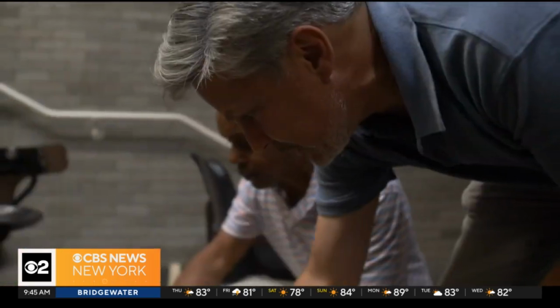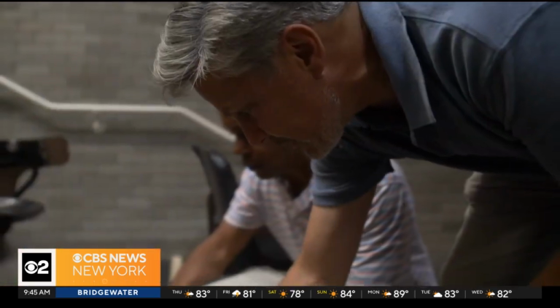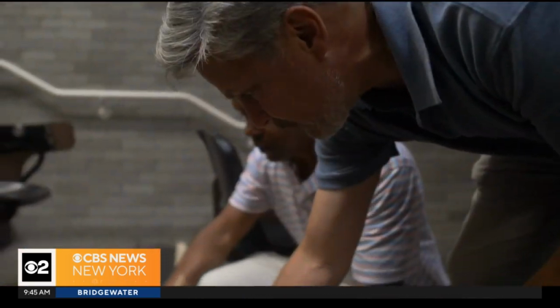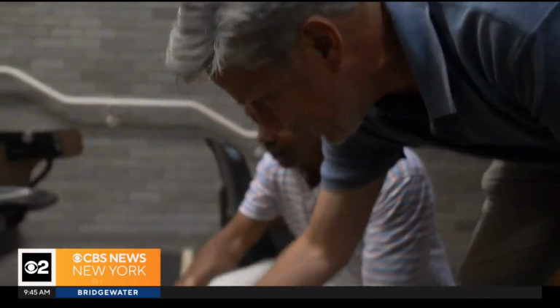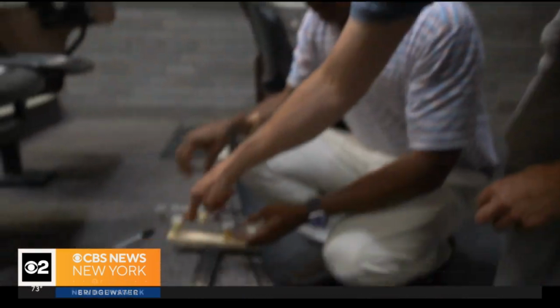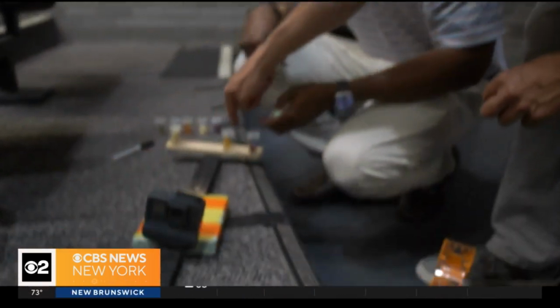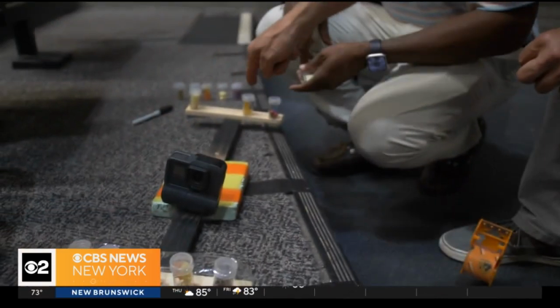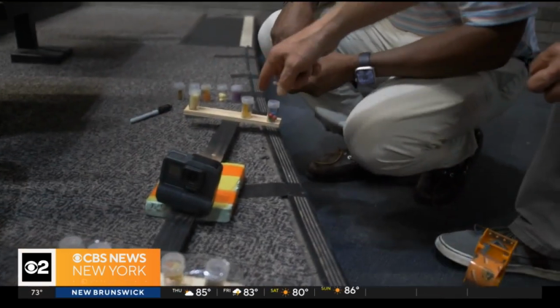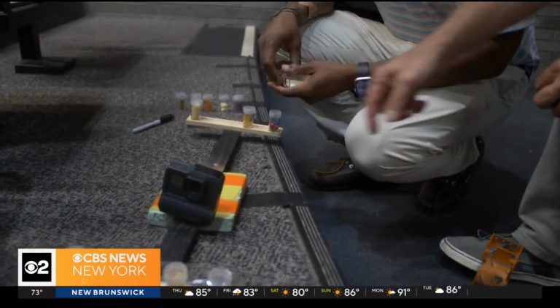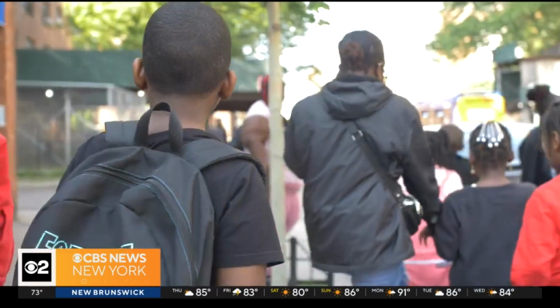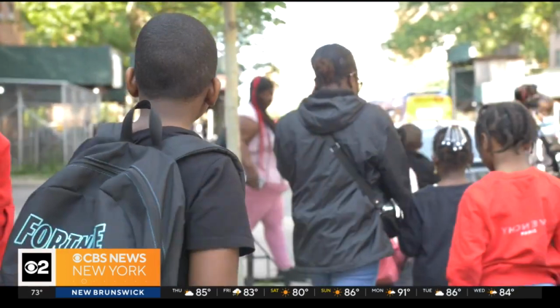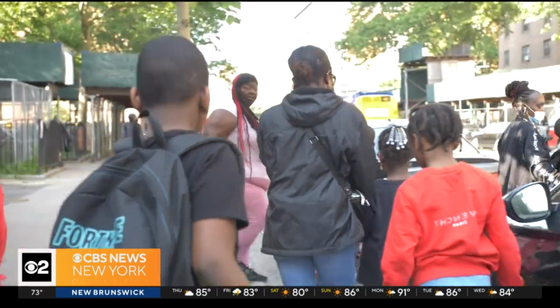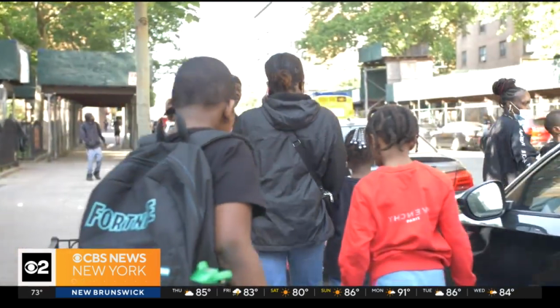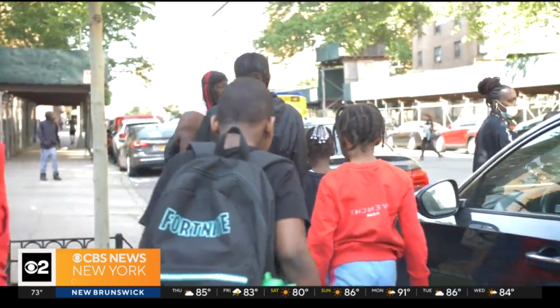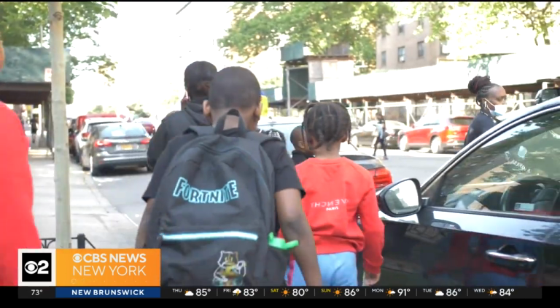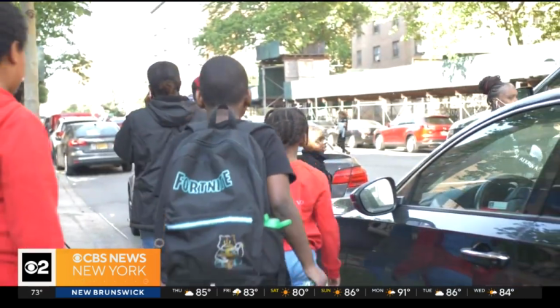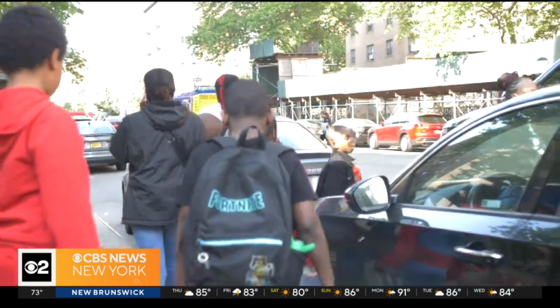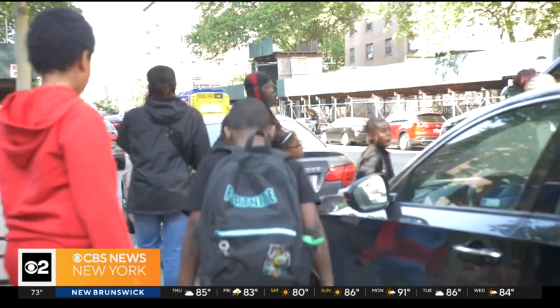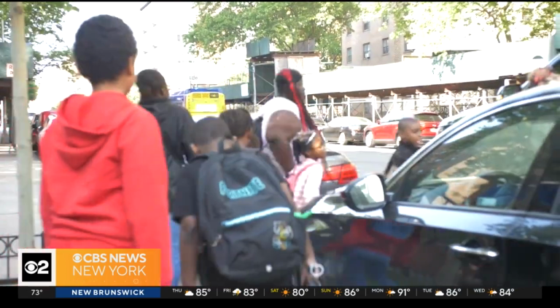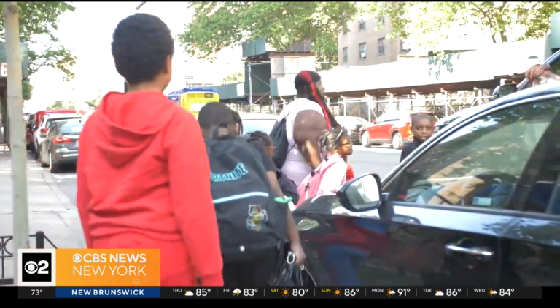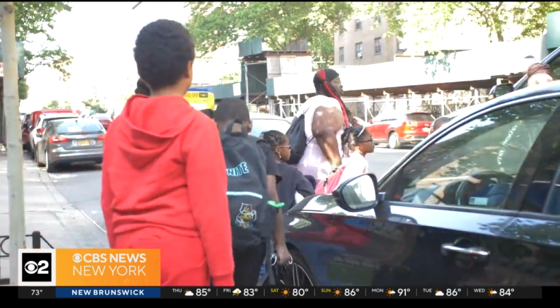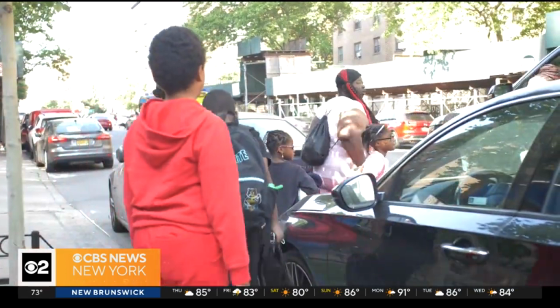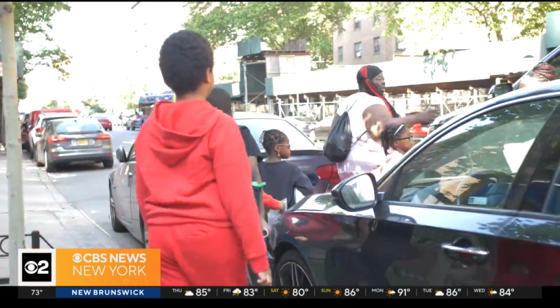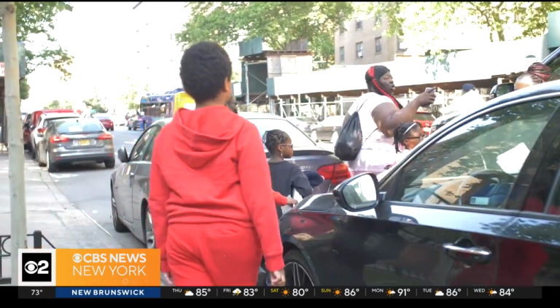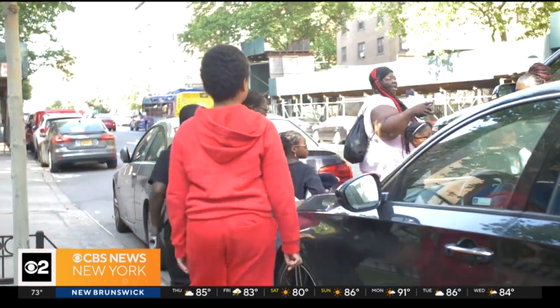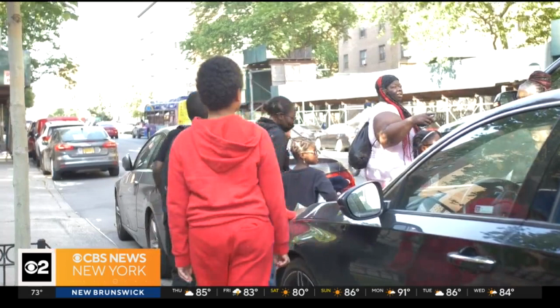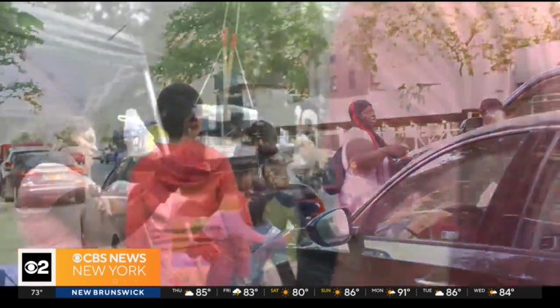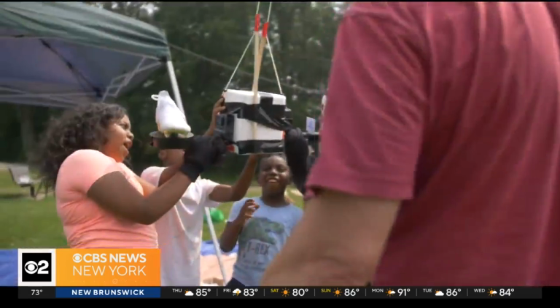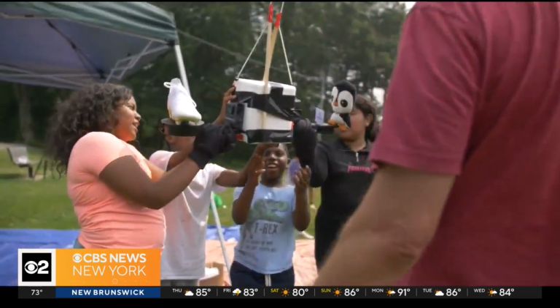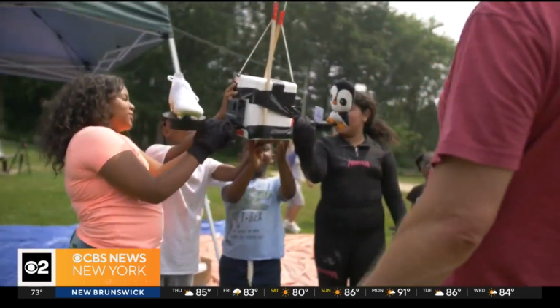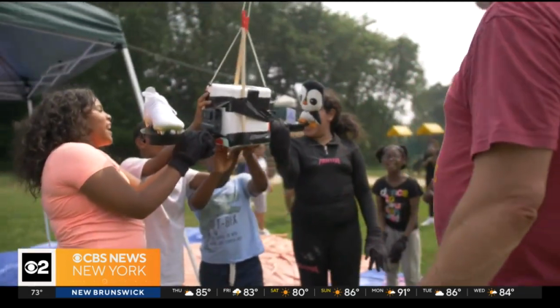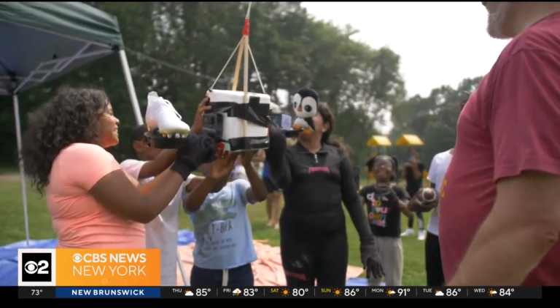Then there'll be another camera right here. Nearly a month of planning went into the experiment before this small group of kids traveled by bus to Somers, Westchester County to test it out.